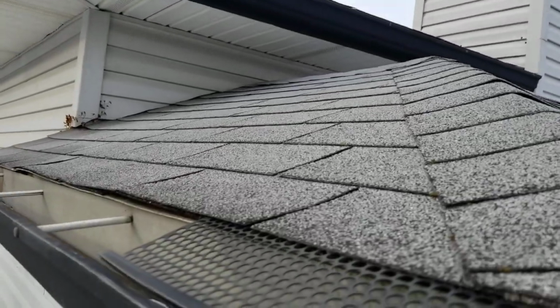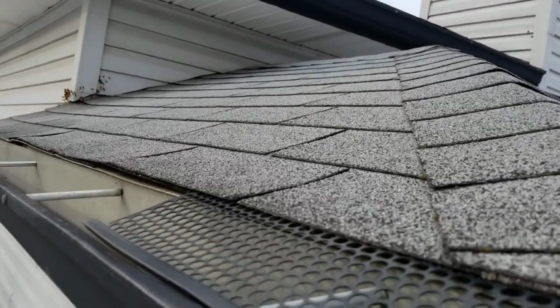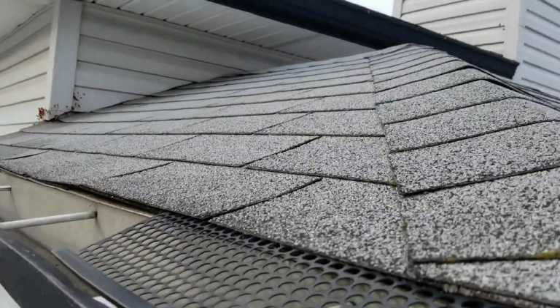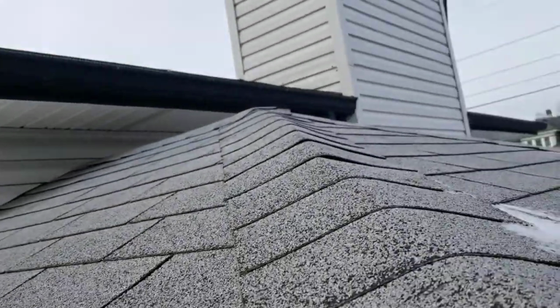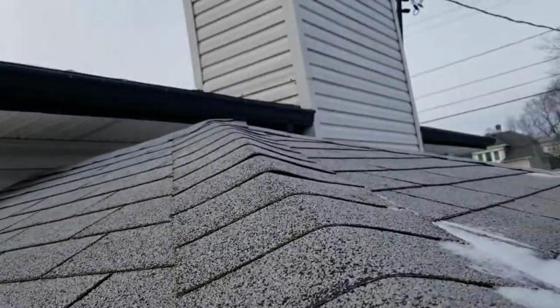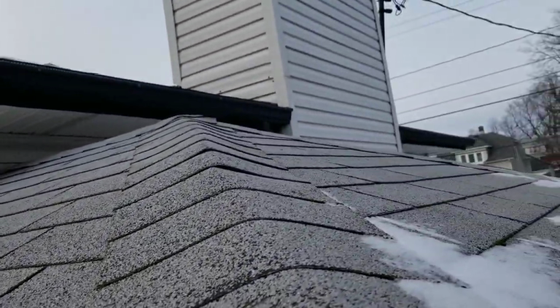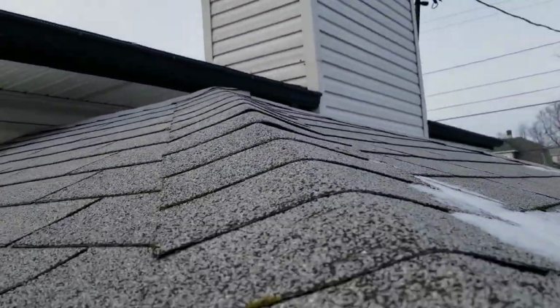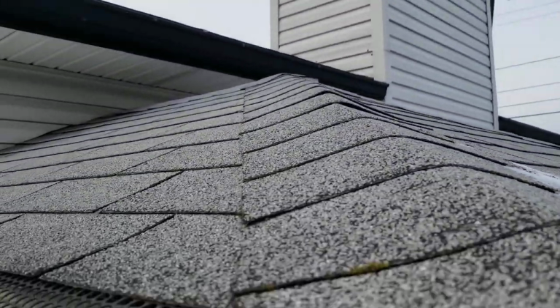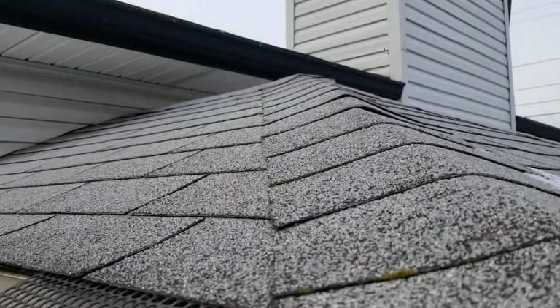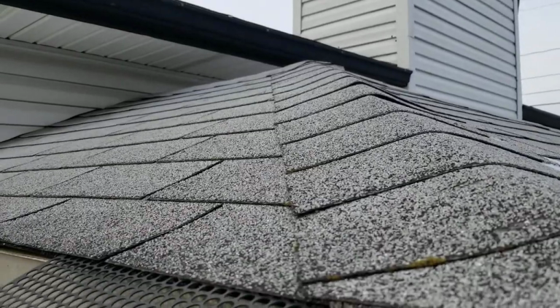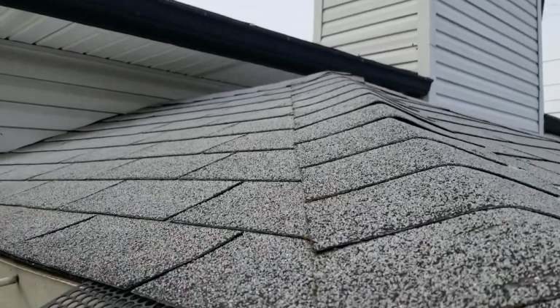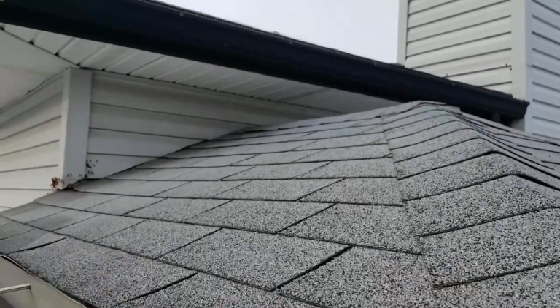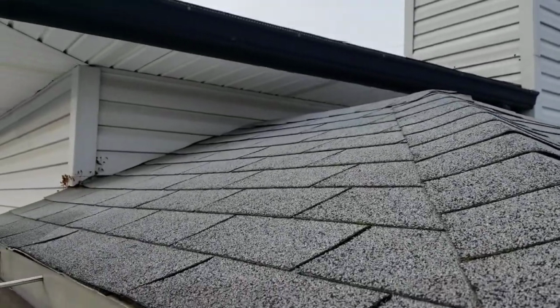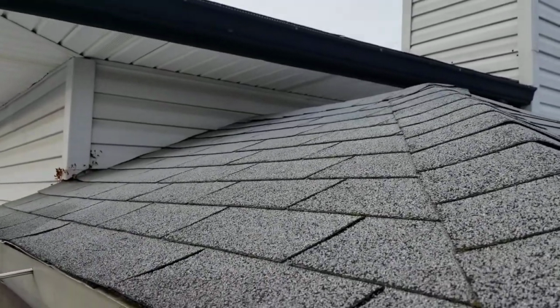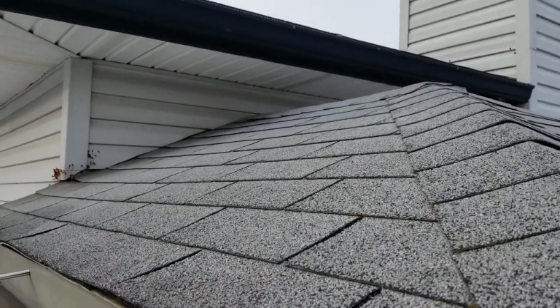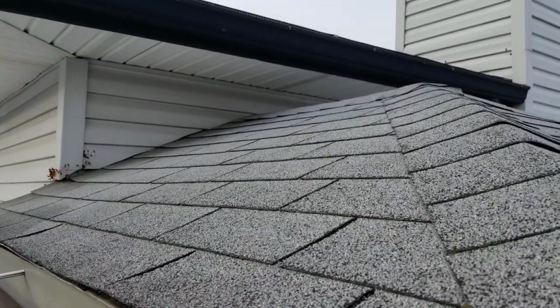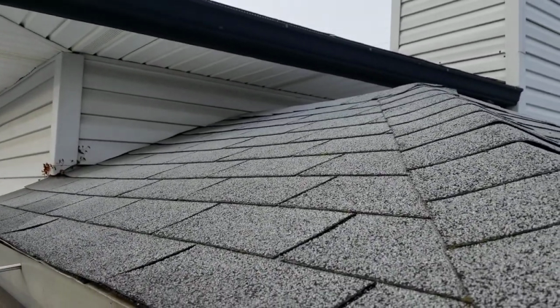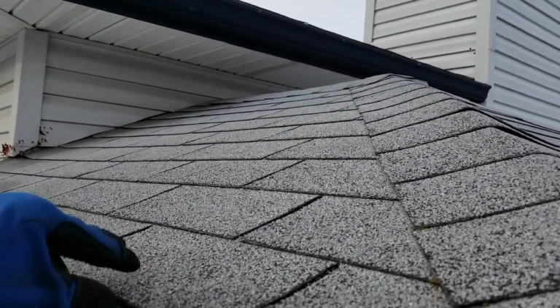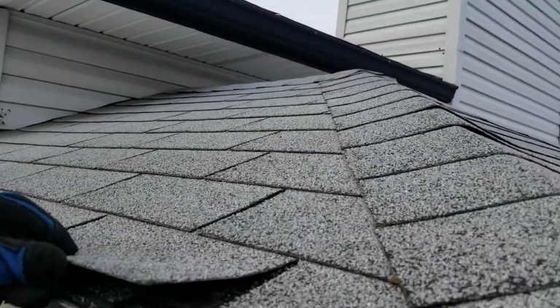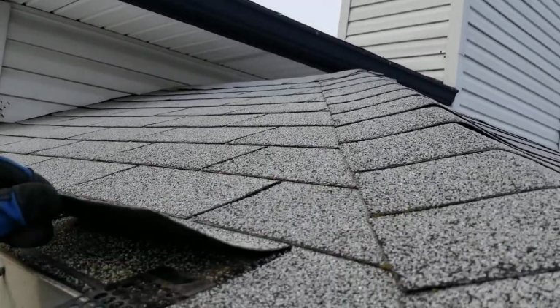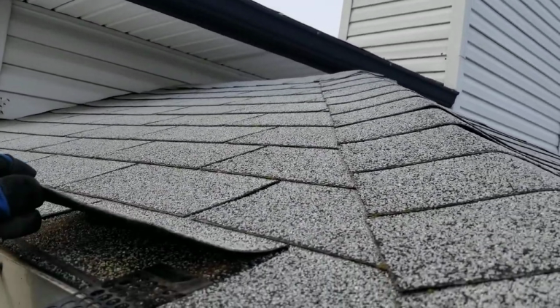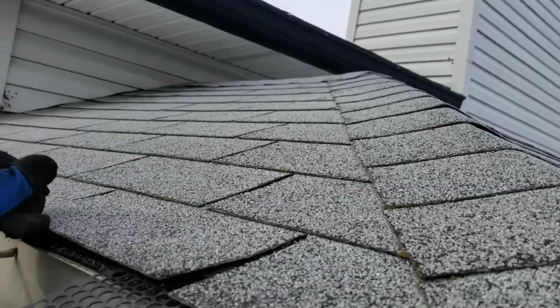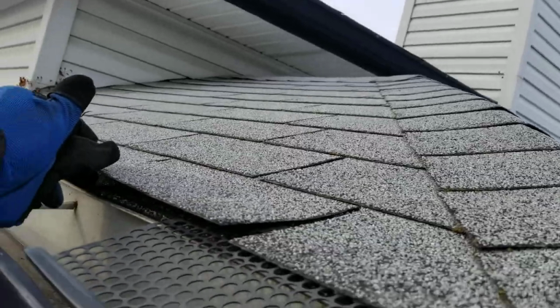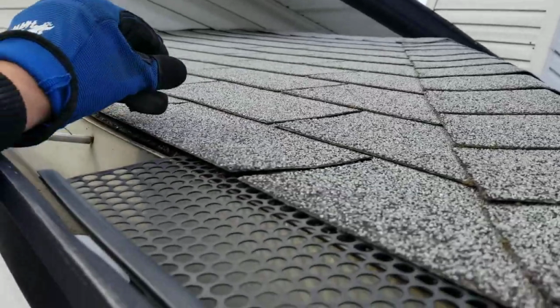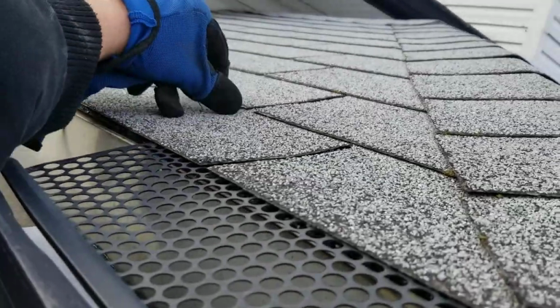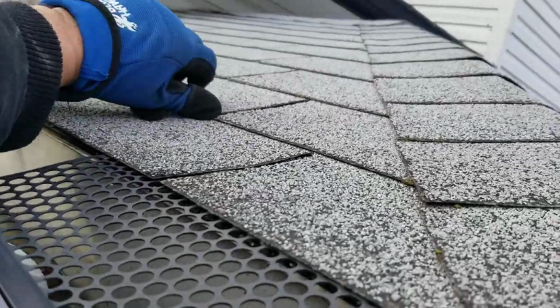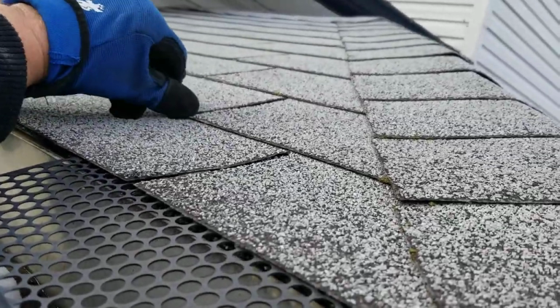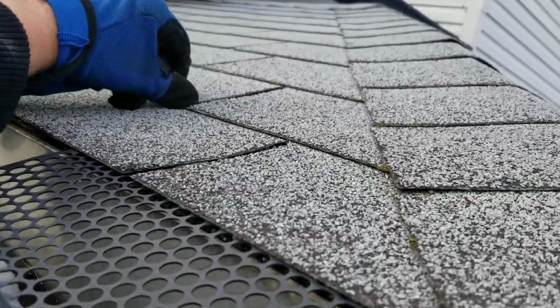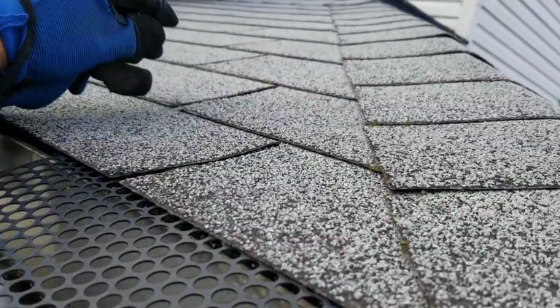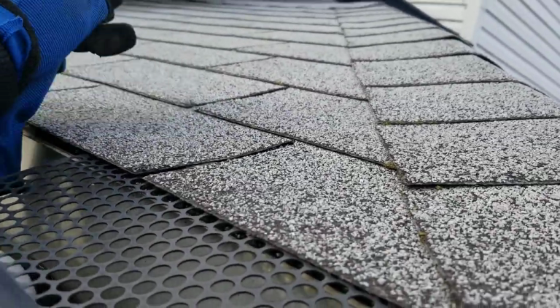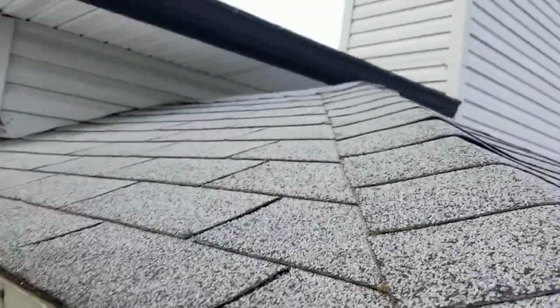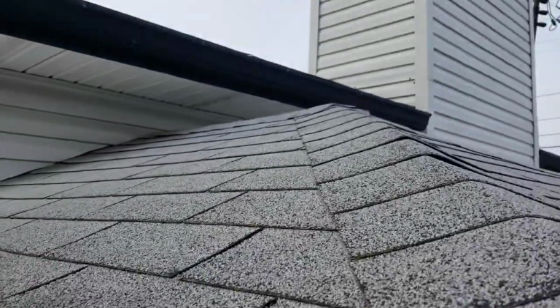The shingles are laying down, but there's a lot of granules off the shingles. My guess is they're probably about 25 years old. They look like they're Owens Corning shingles, and I believe they are Owens Corning shingles.